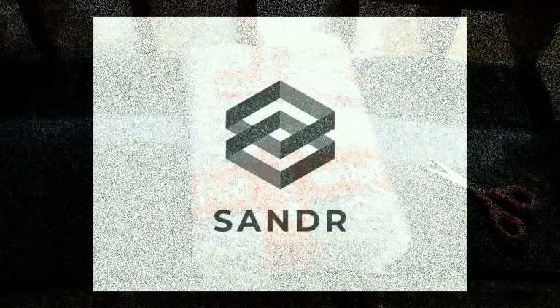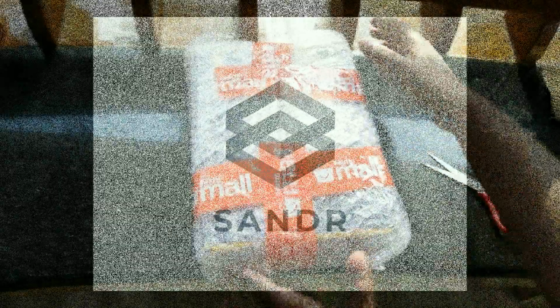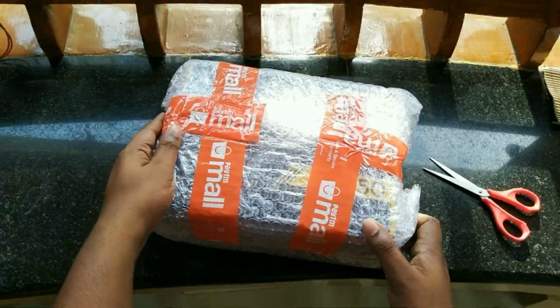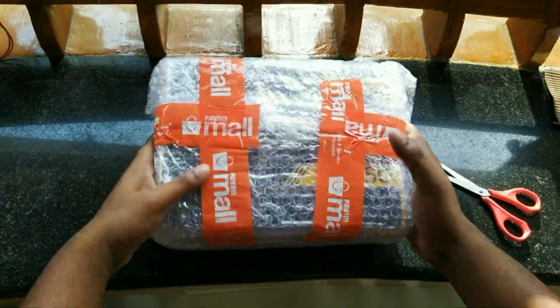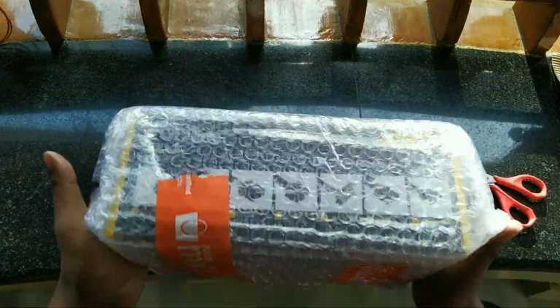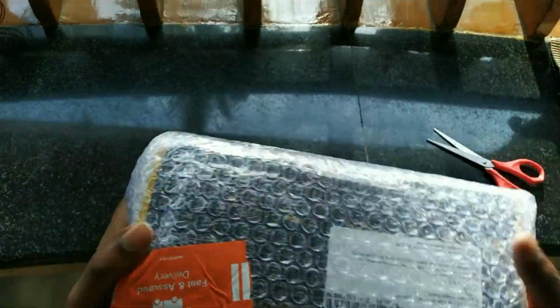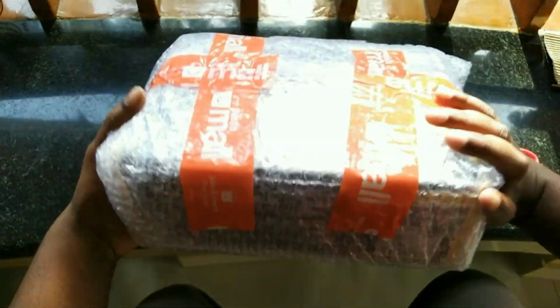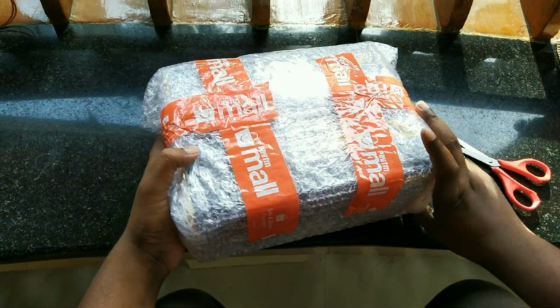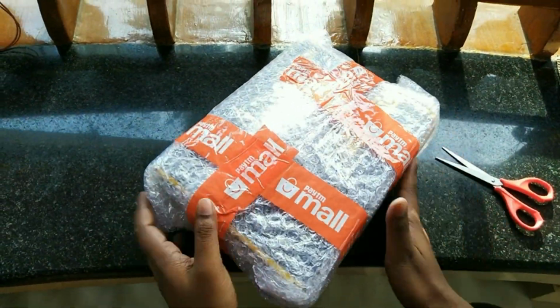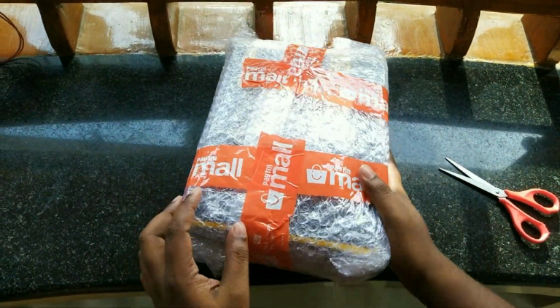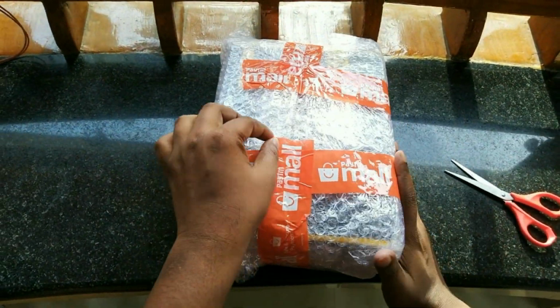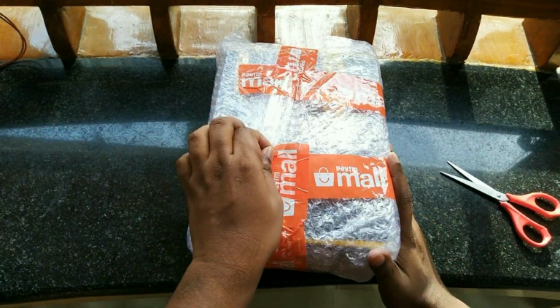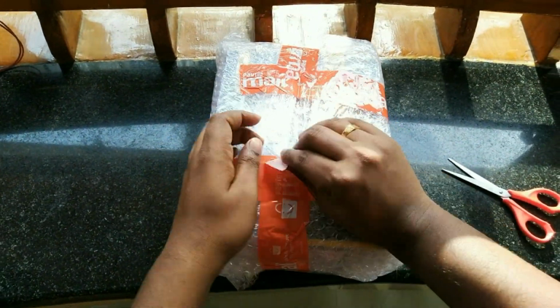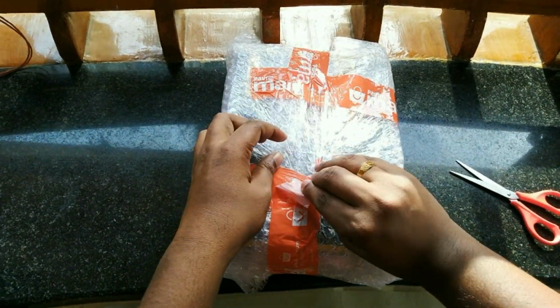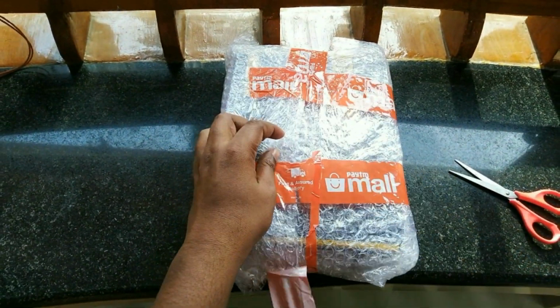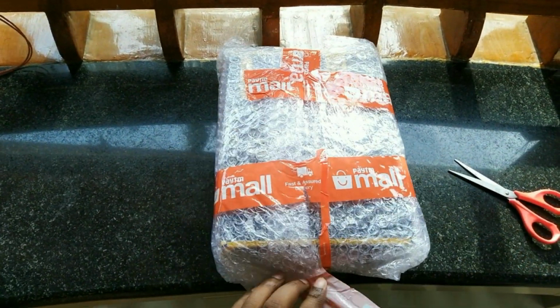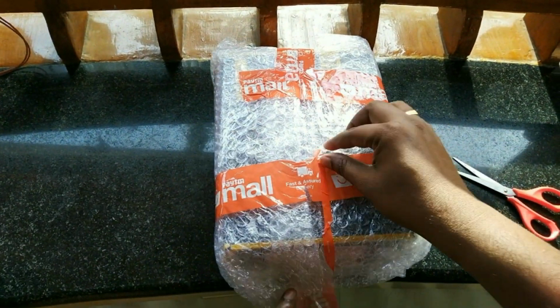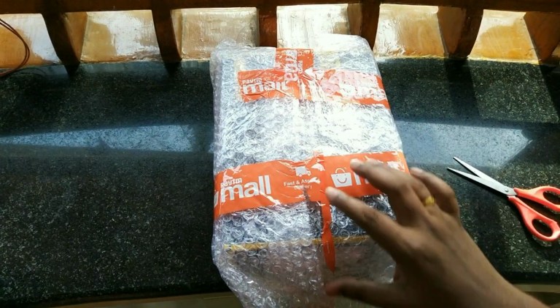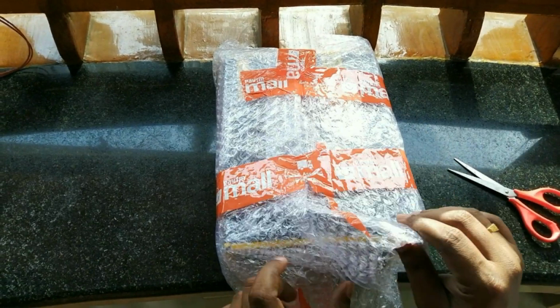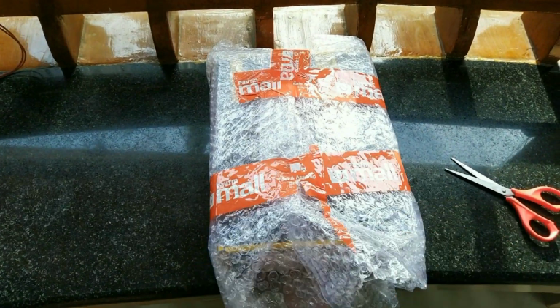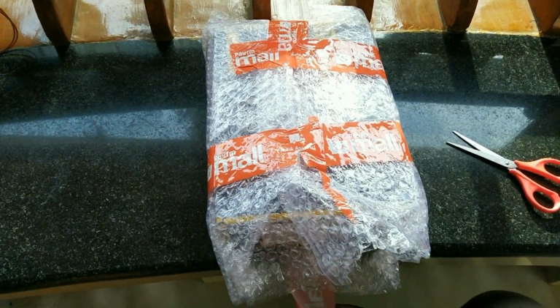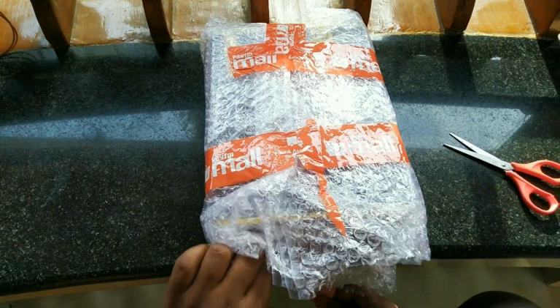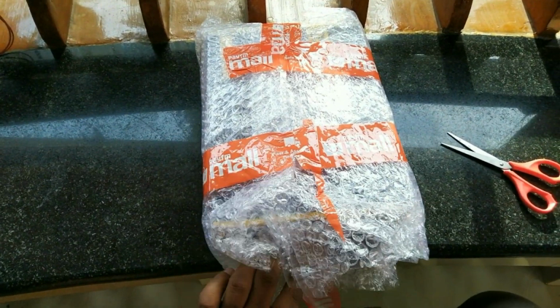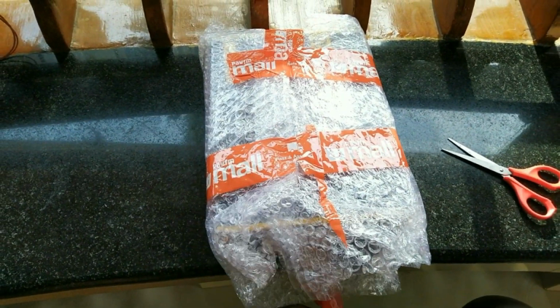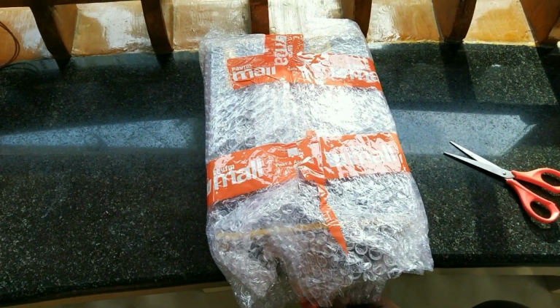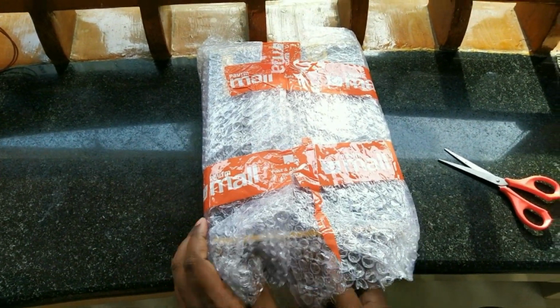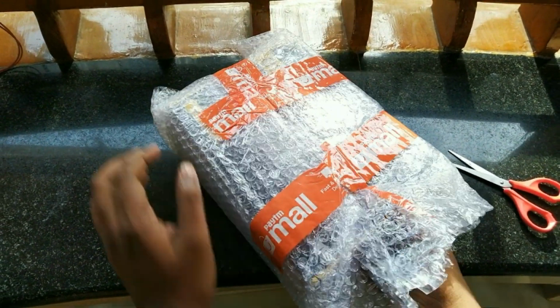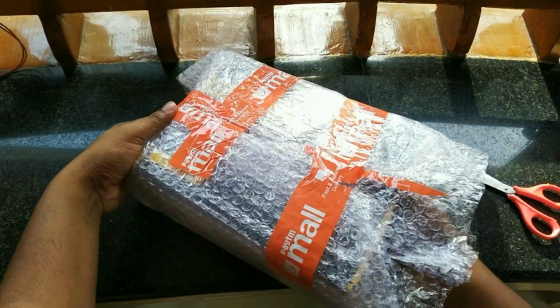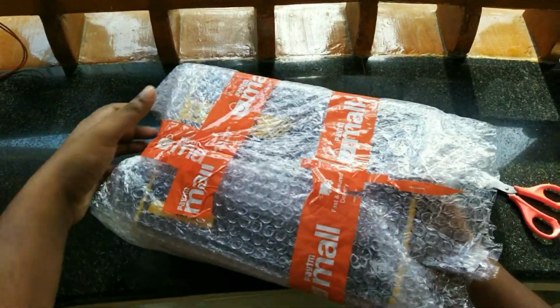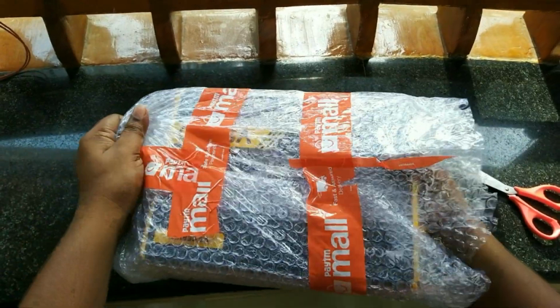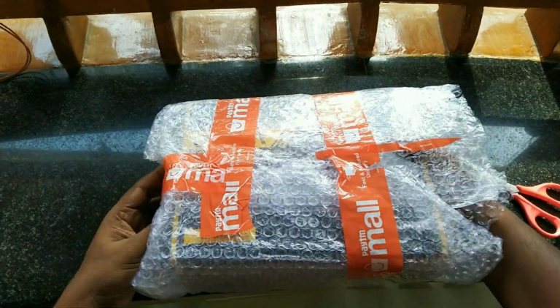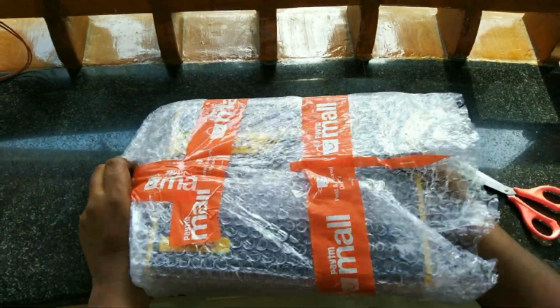Hi guys, this is Ryzen from Team Sander. Today we are going to unbox the VS450 PSU from one of the world's most trusted brands, Corsair. This is one which I had purchased from Paytm for my personal use.